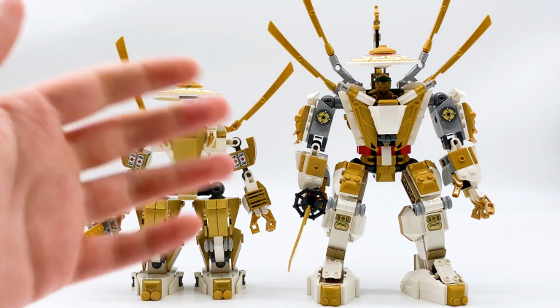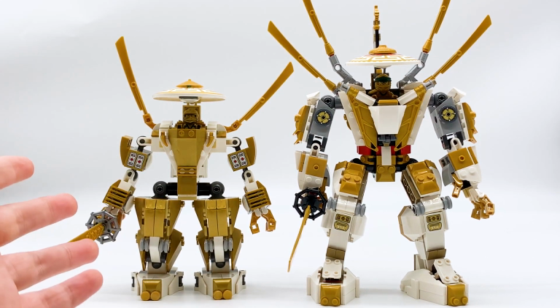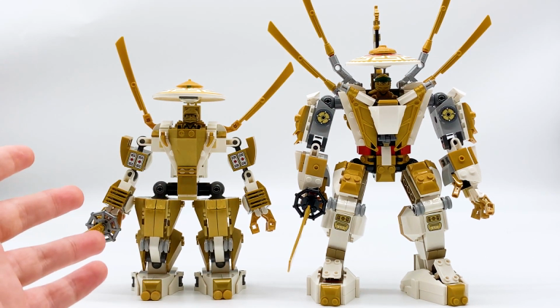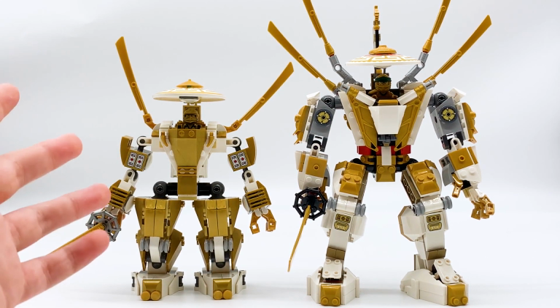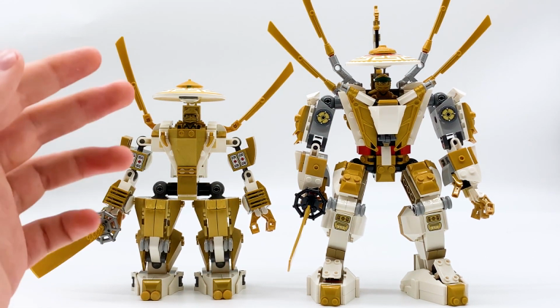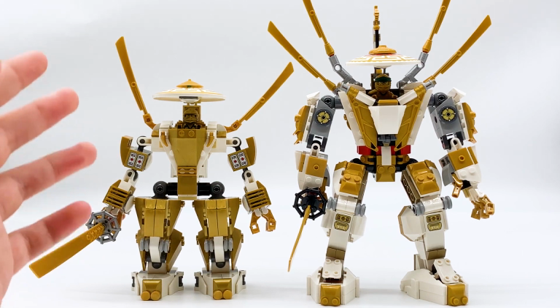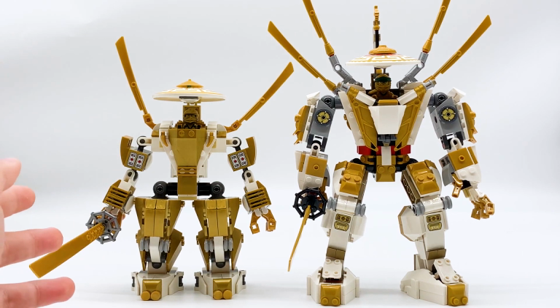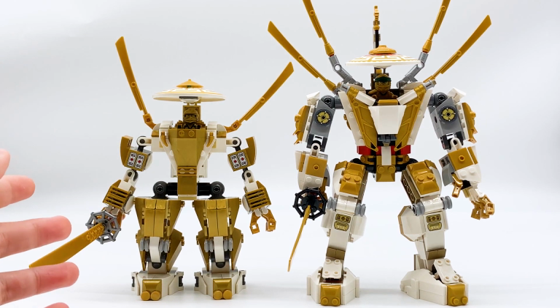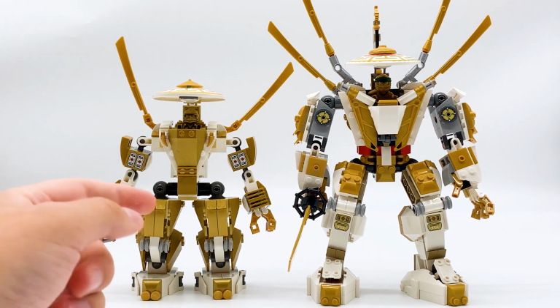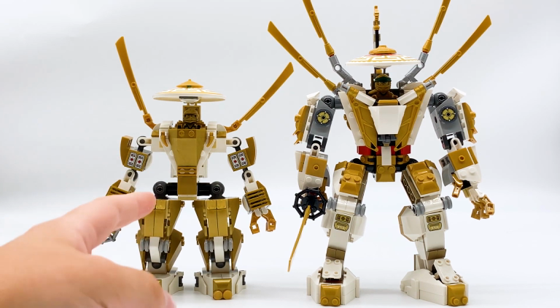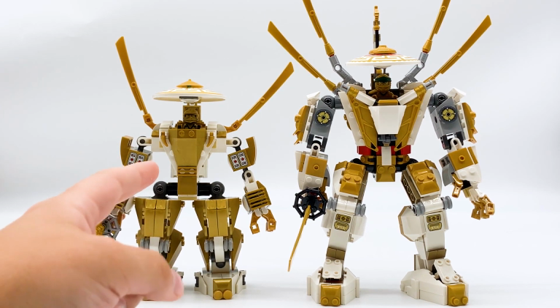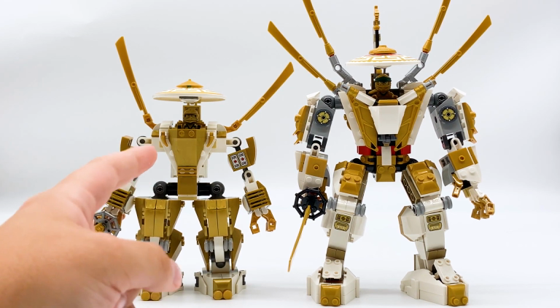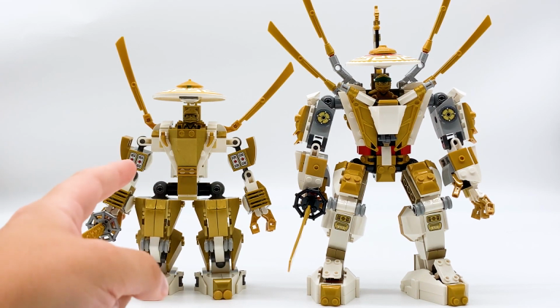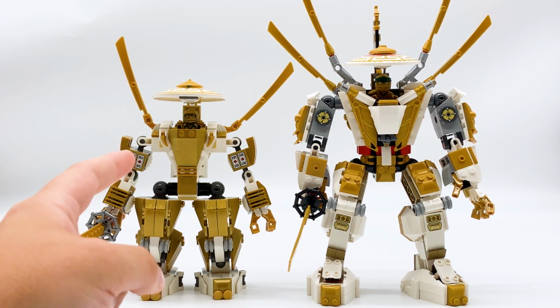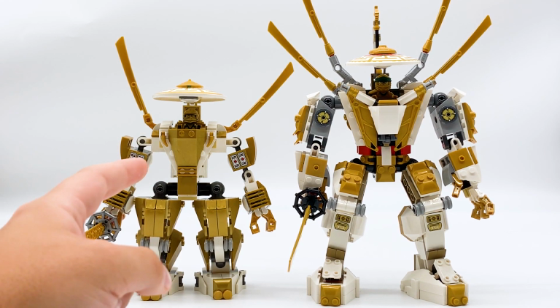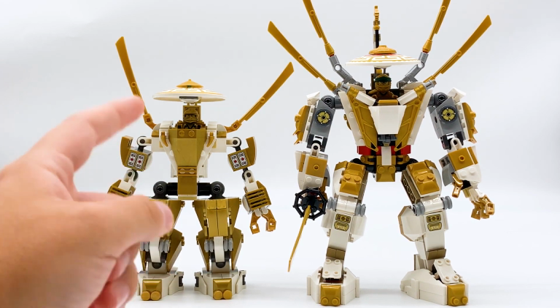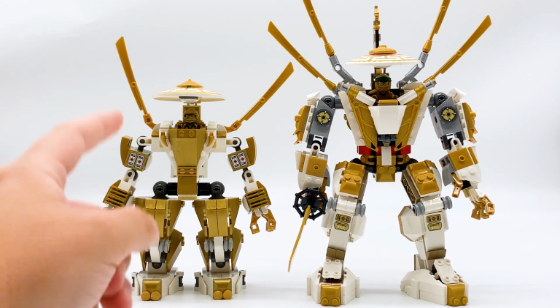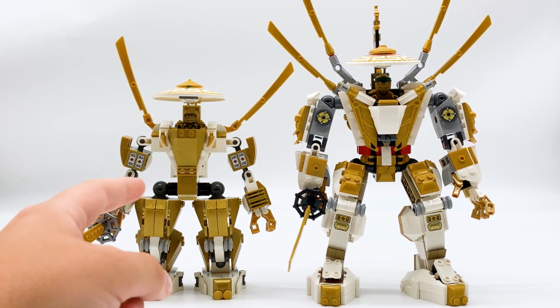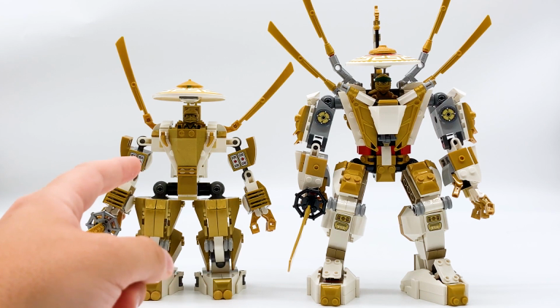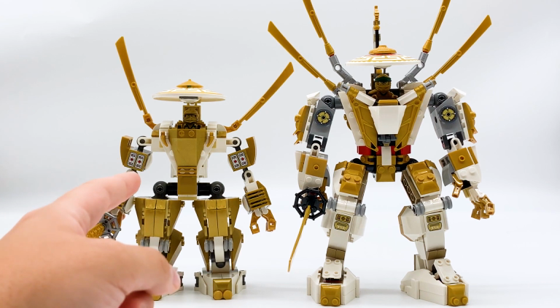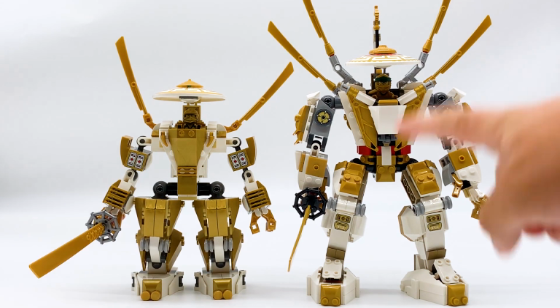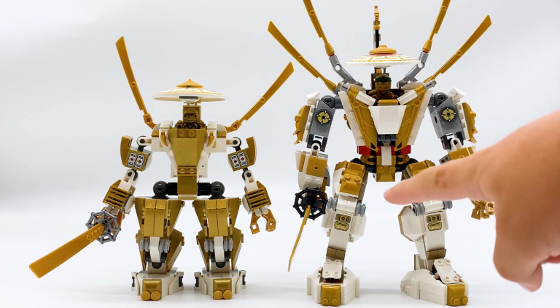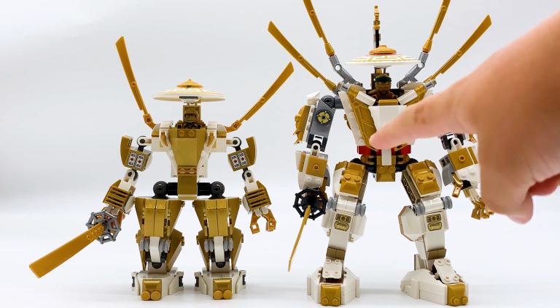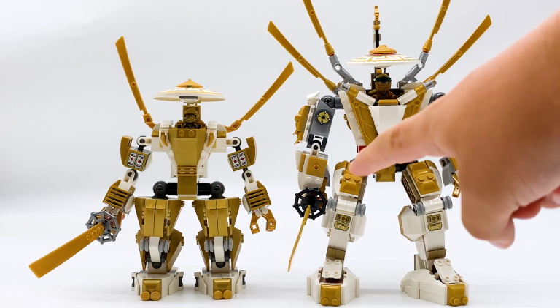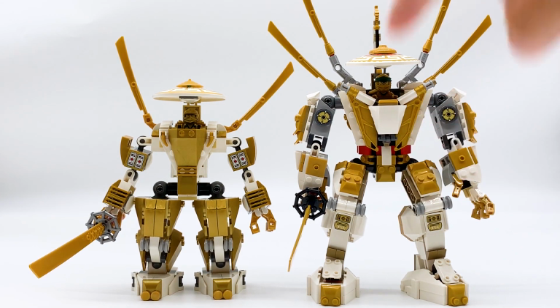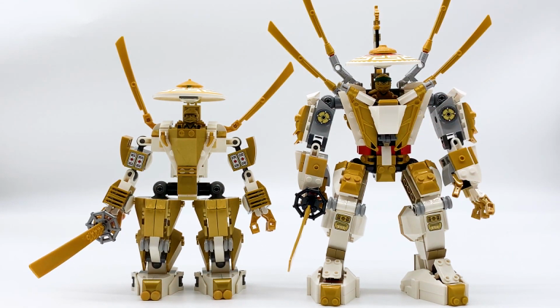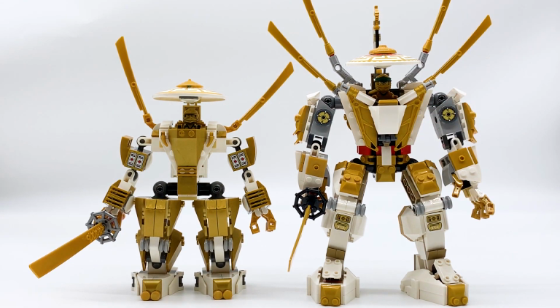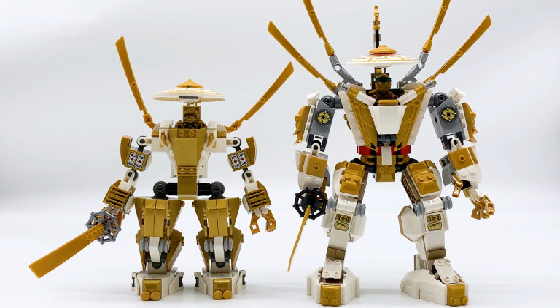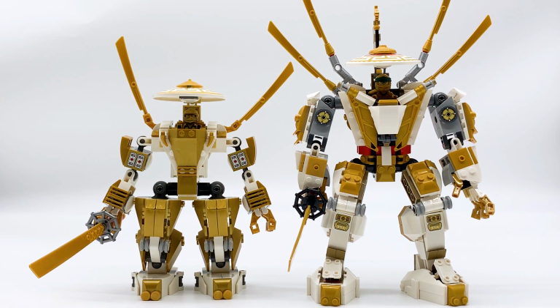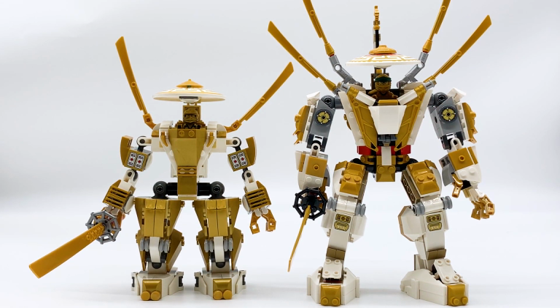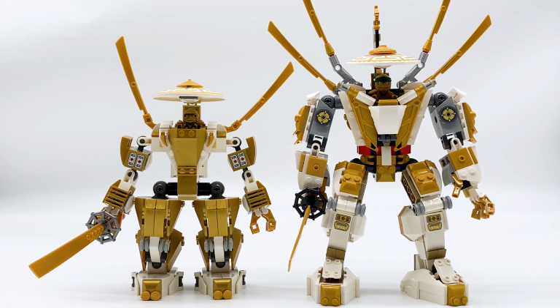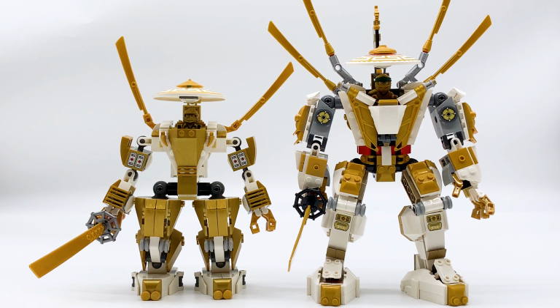So in this video I'll be taking a look at the two versions of the Golden Mech that have been released. We have the original that came in the Temple of Light set in 2013, set 70505, and then we have the Legacy remake that came in the Golden Mech set in 2020, set 71702.